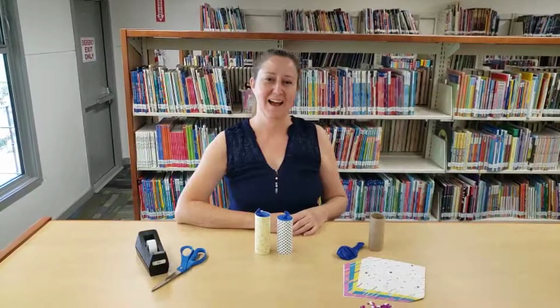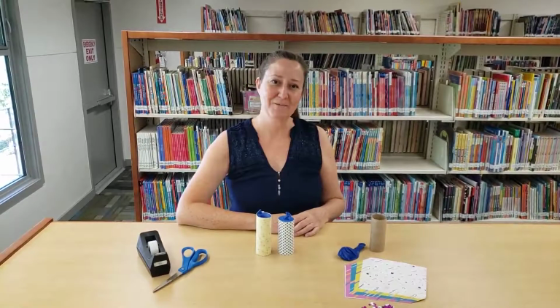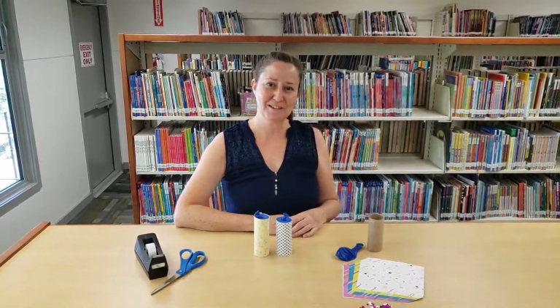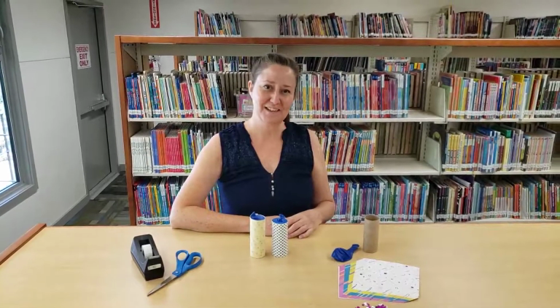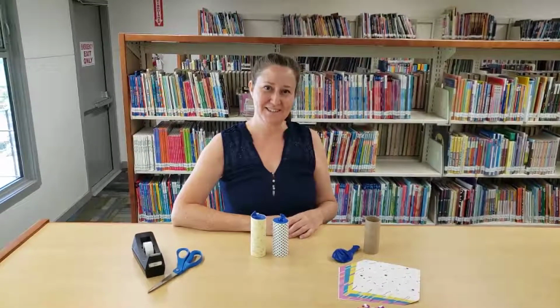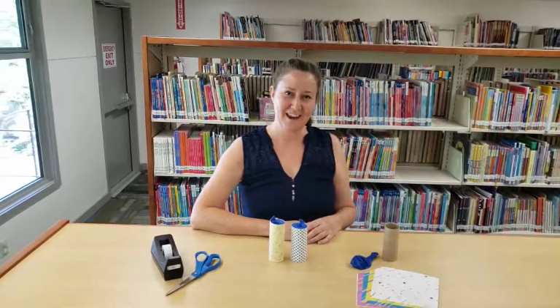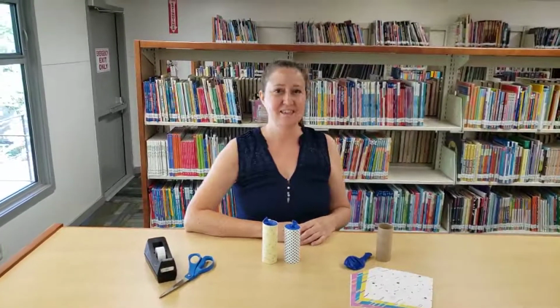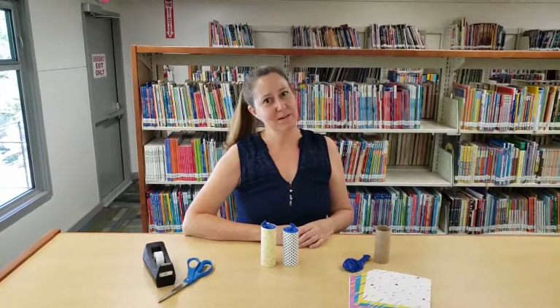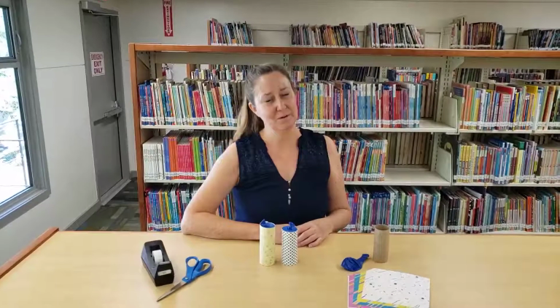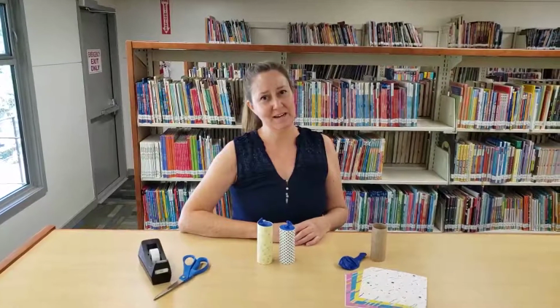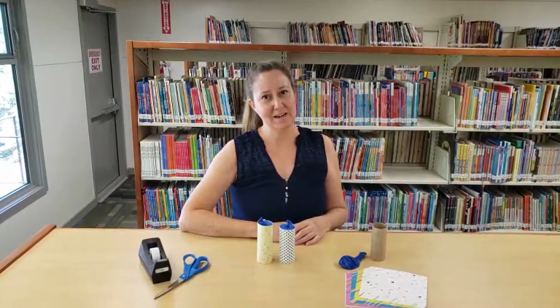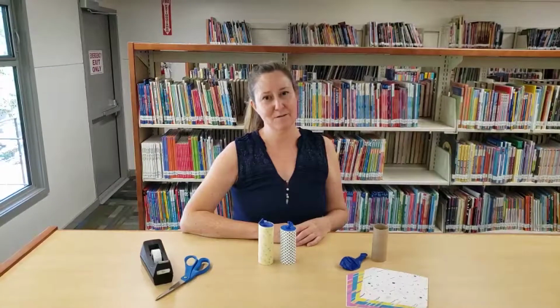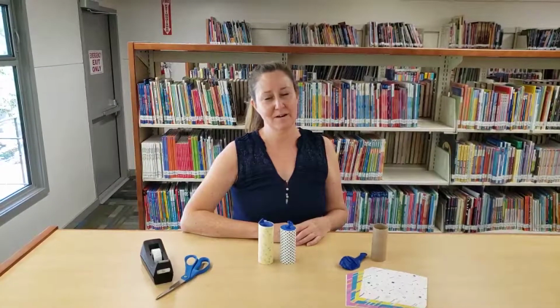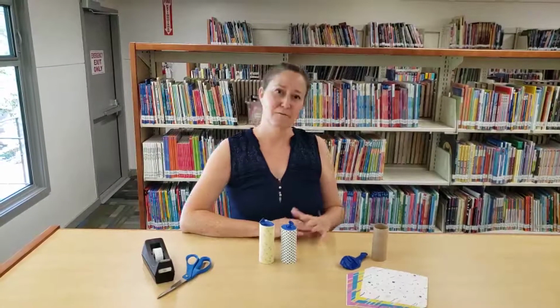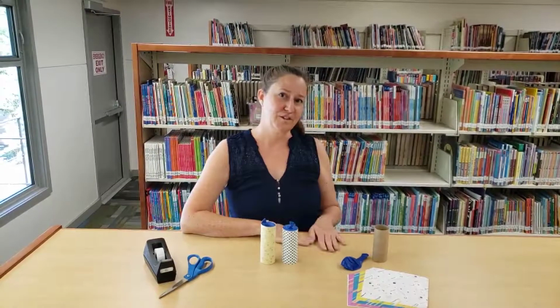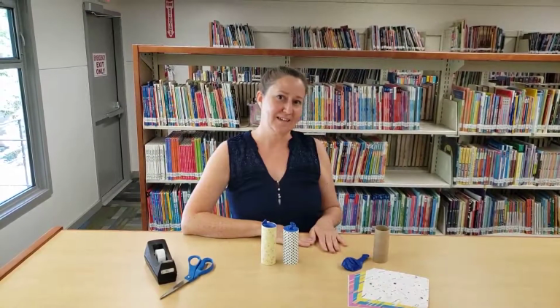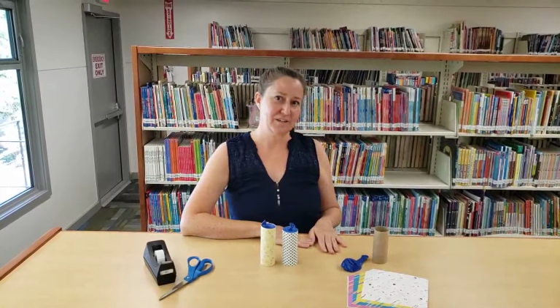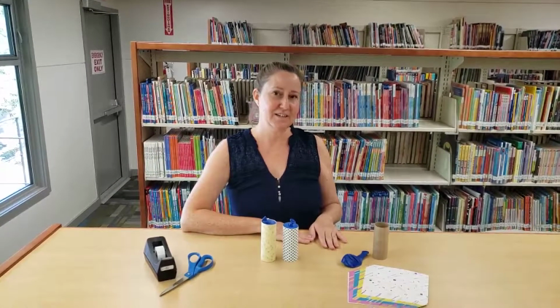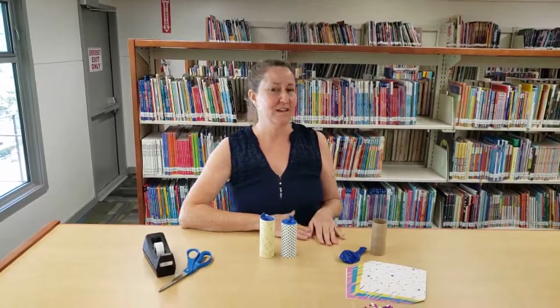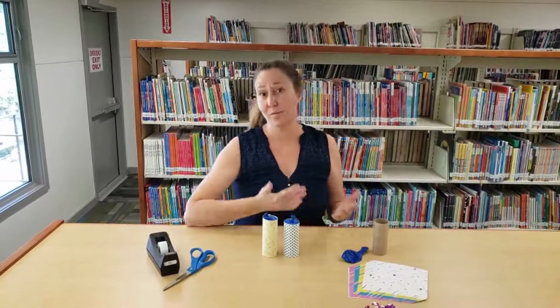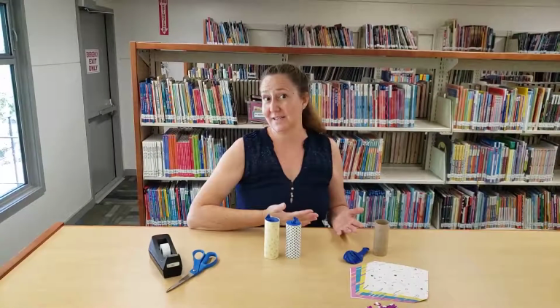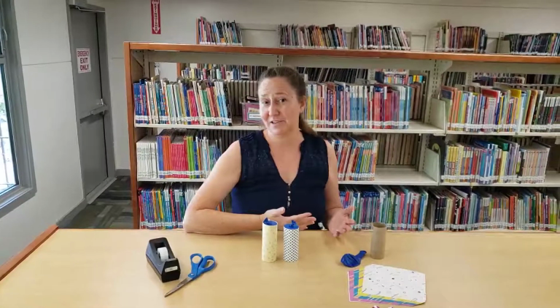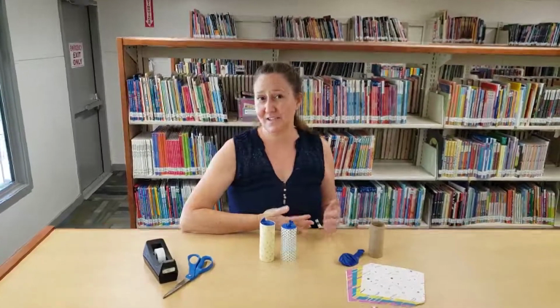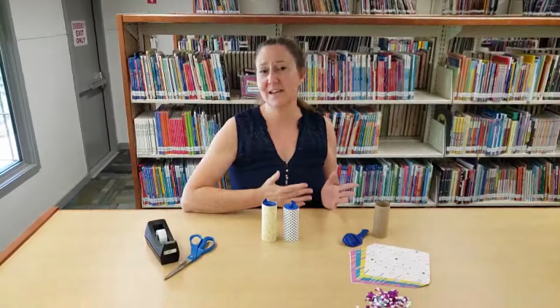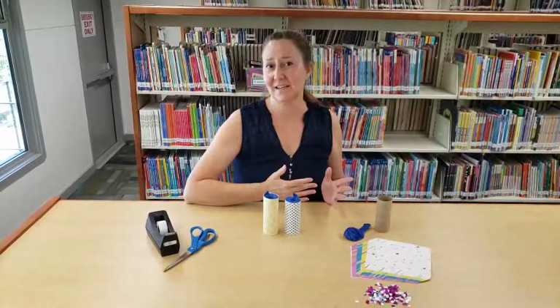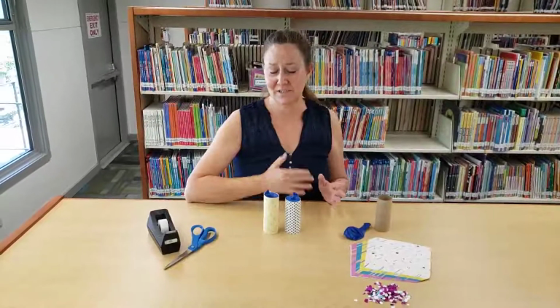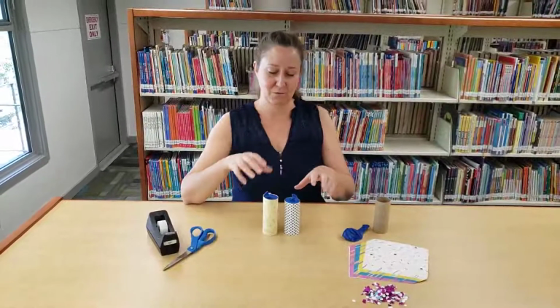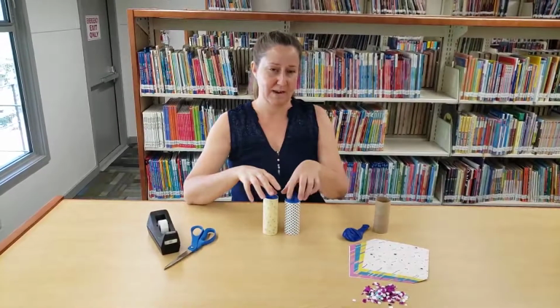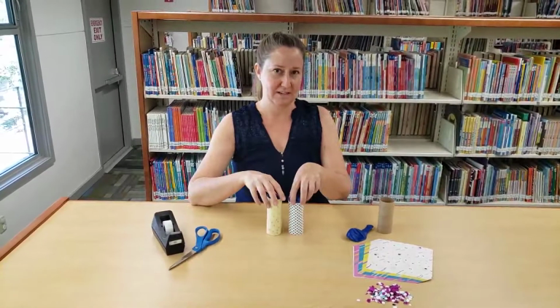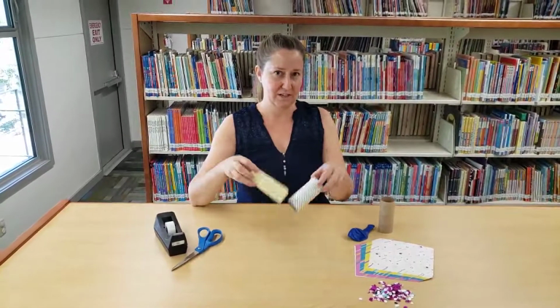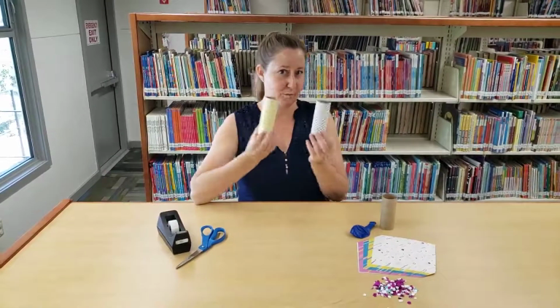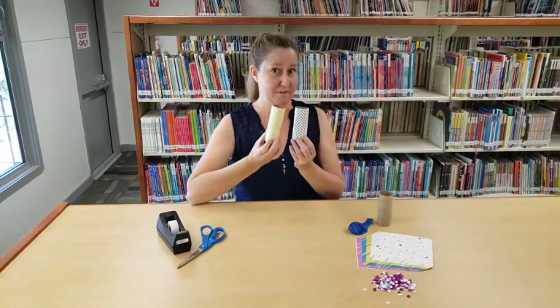Hi! Welcome back to Try It Tuesday. This week we'll be getting ready for 4th of July celebrations, or birthday celebrations, or any kind of celebration, and we'll be making these really cute poppers.